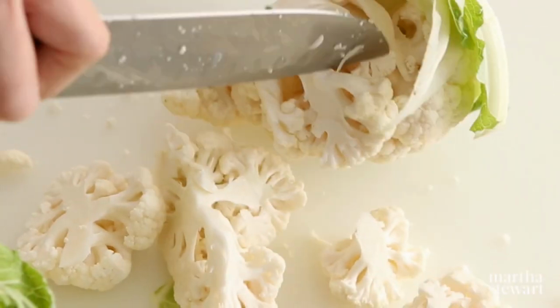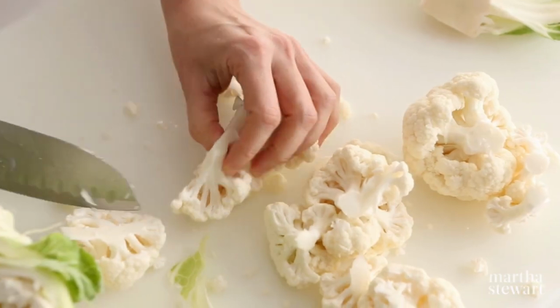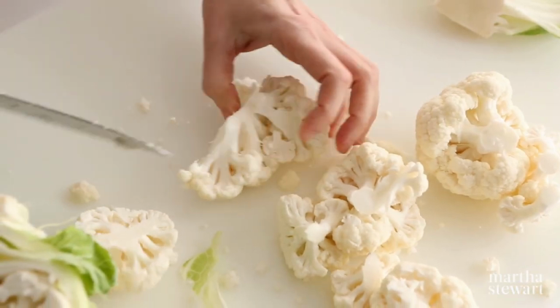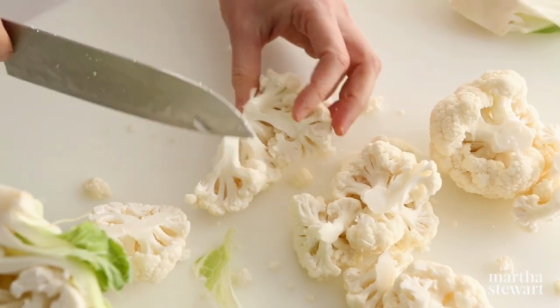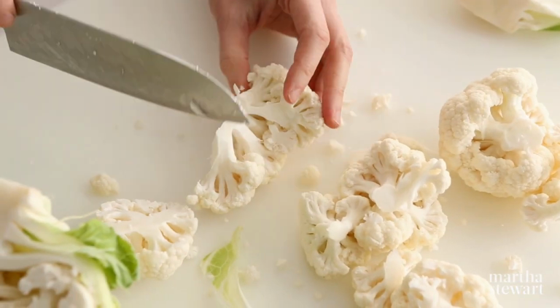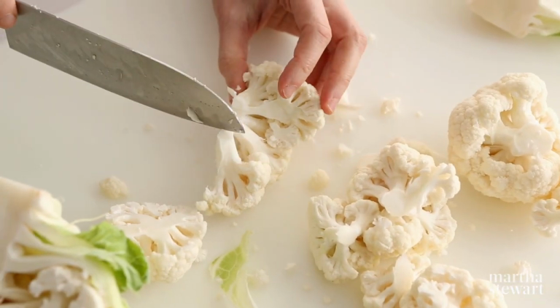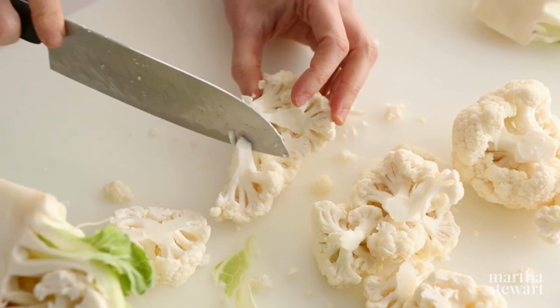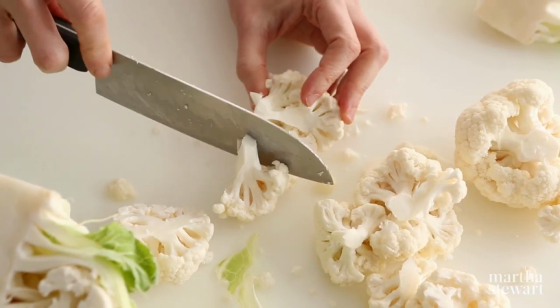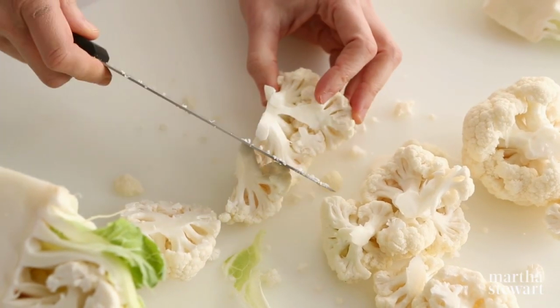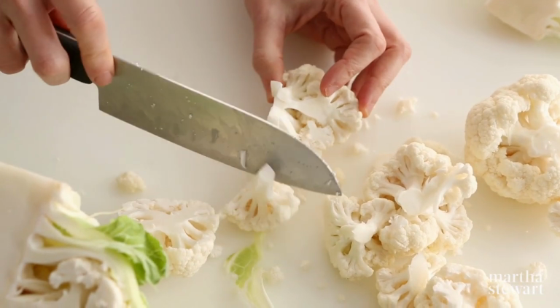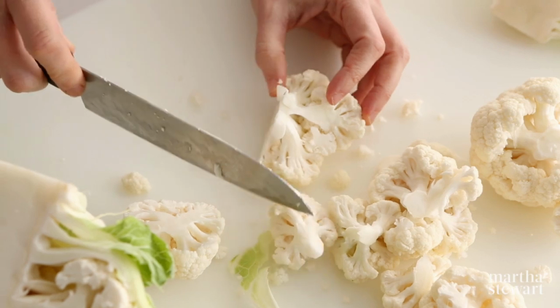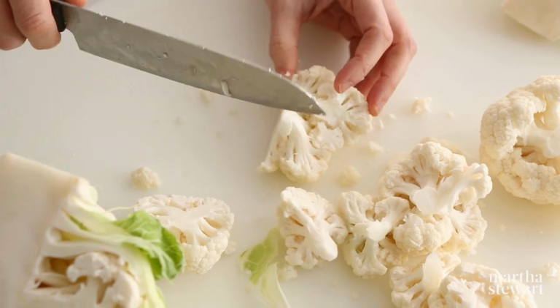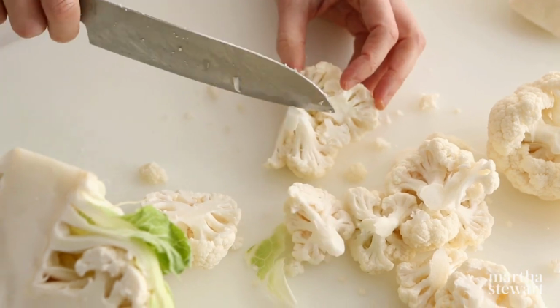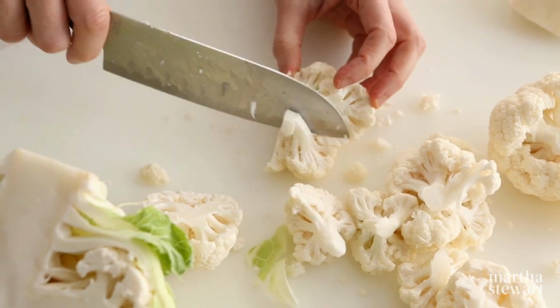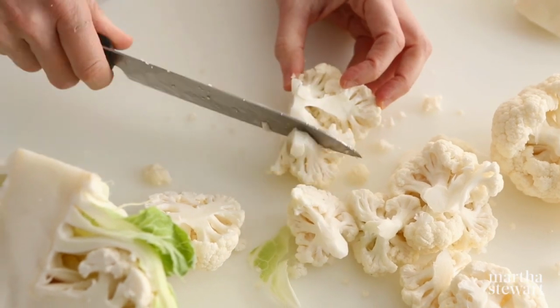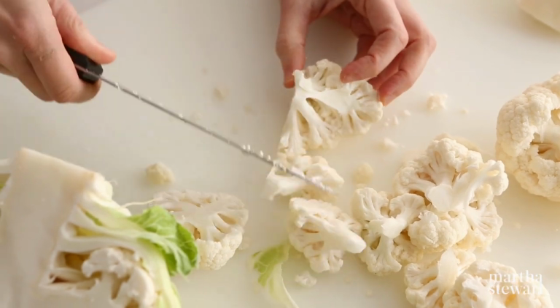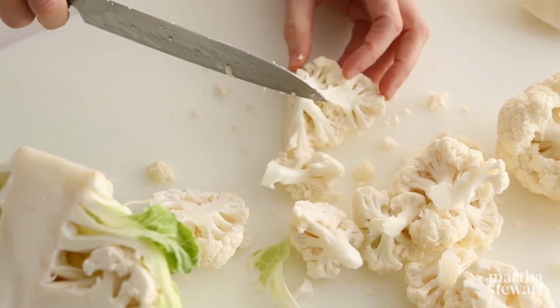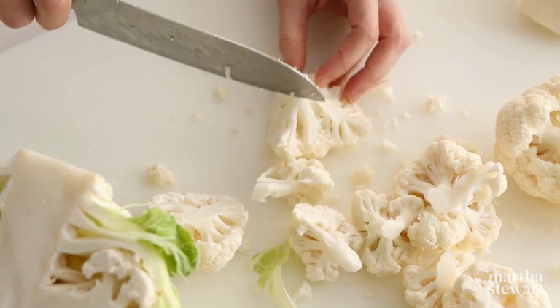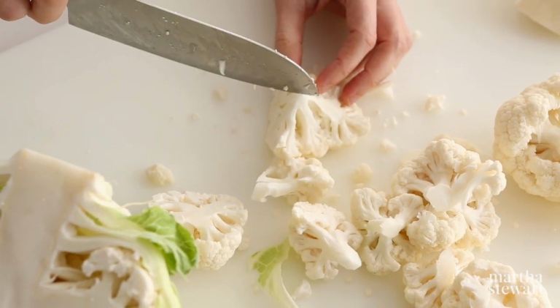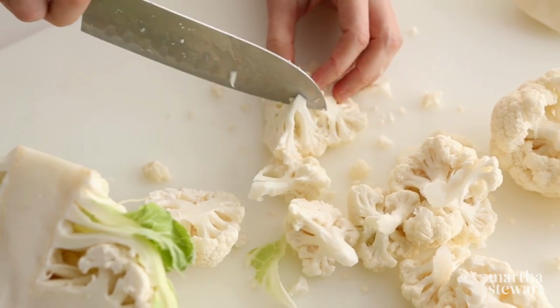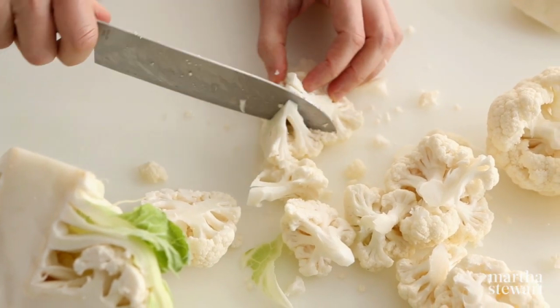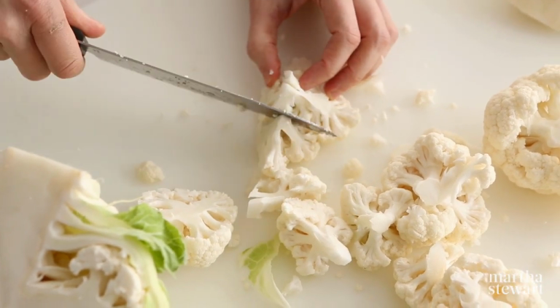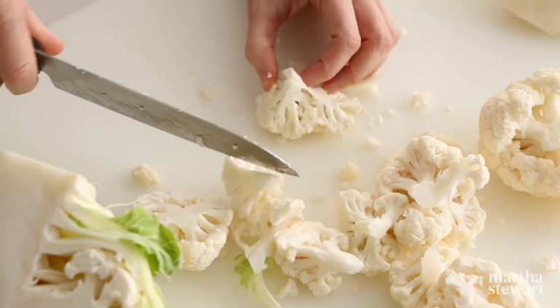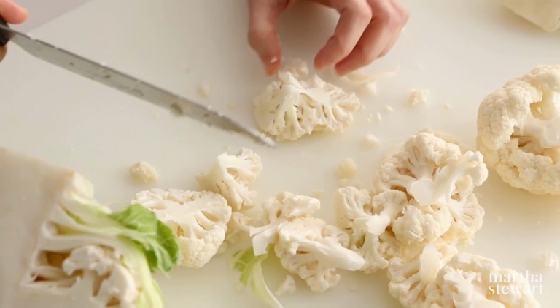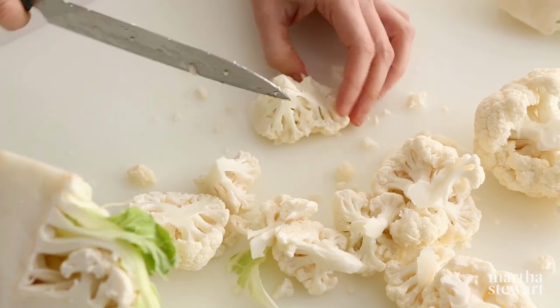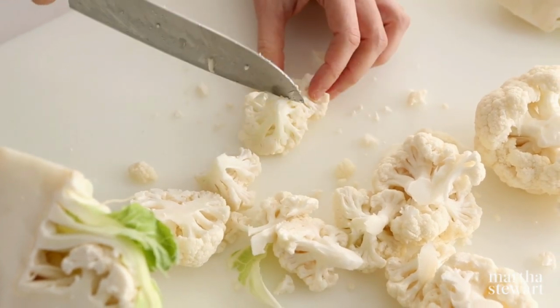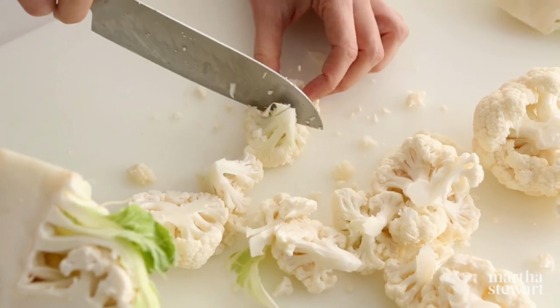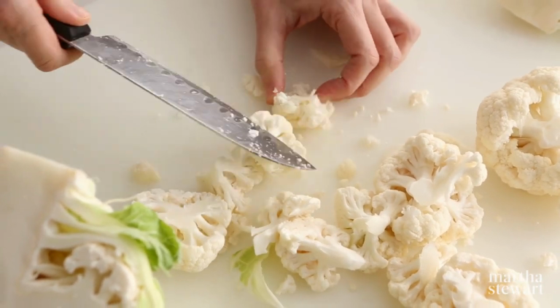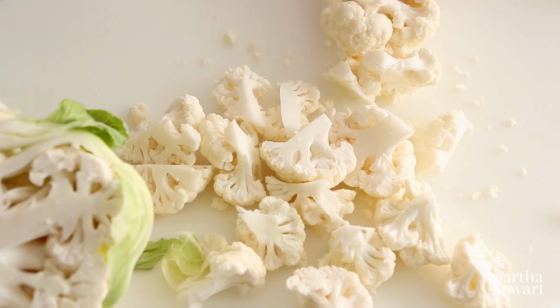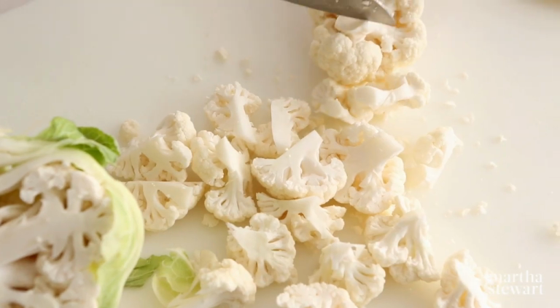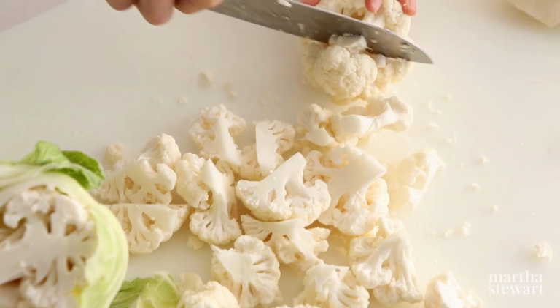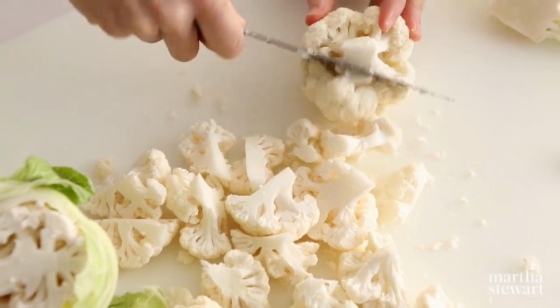Cut the florets into the size asked for in your recipe. The stems are edible, though very fibrous. If you want to cook them, start cooking them just before the florets.